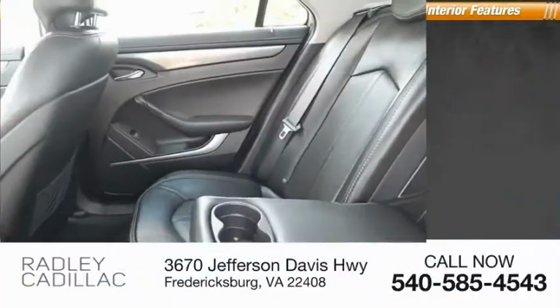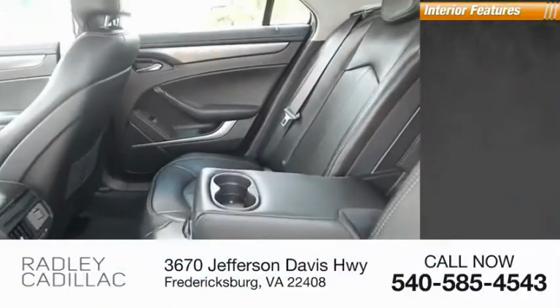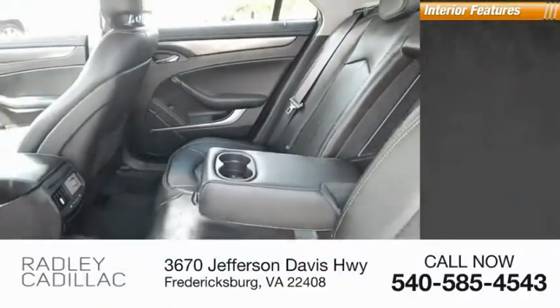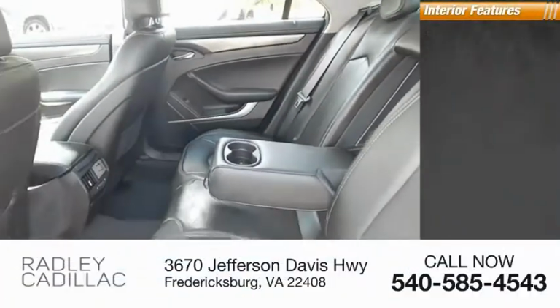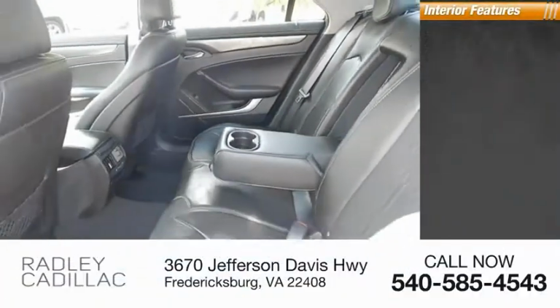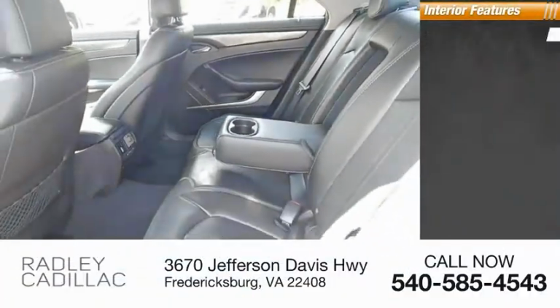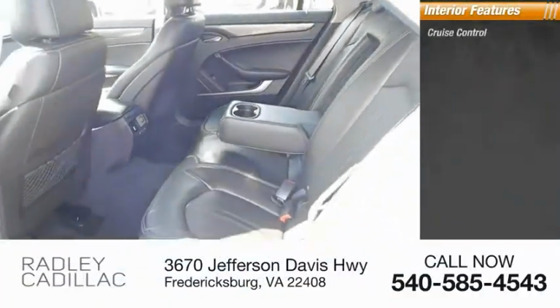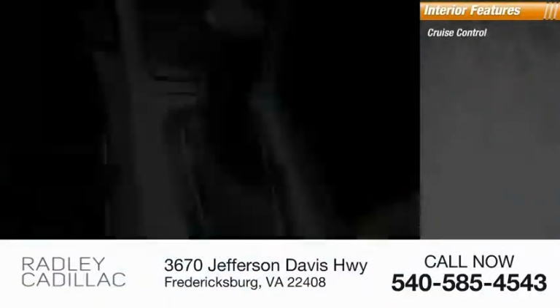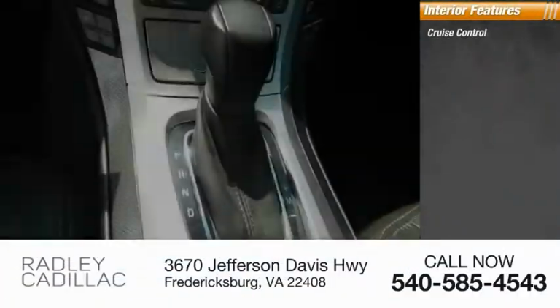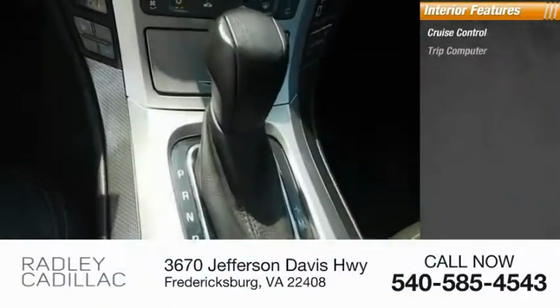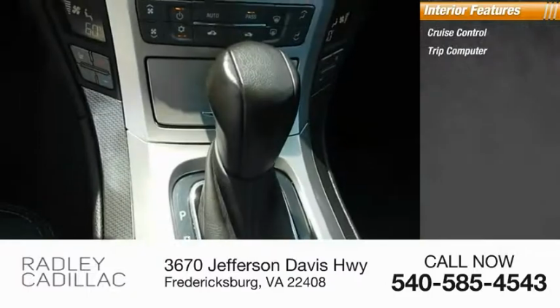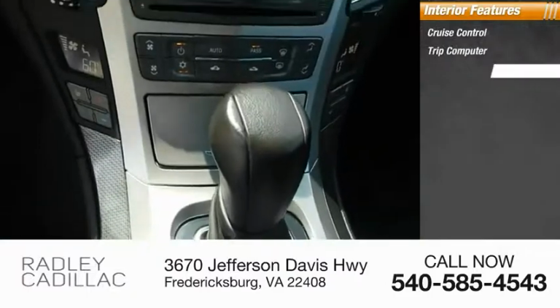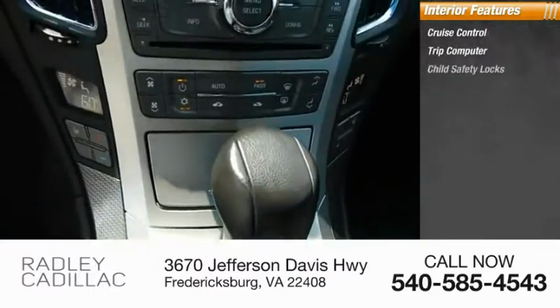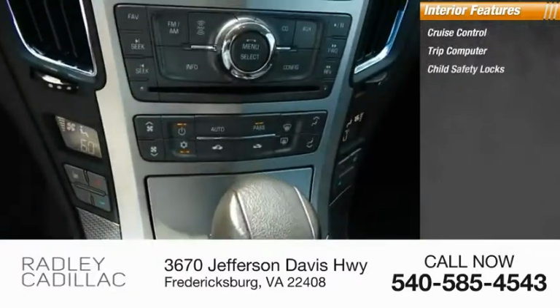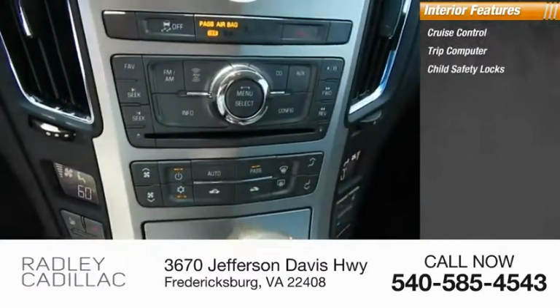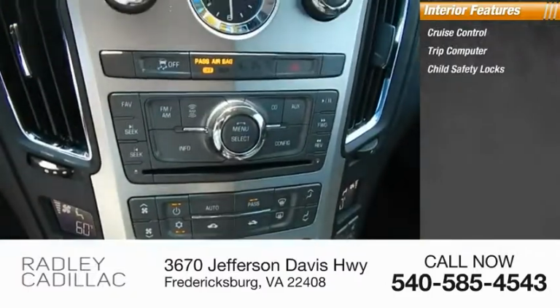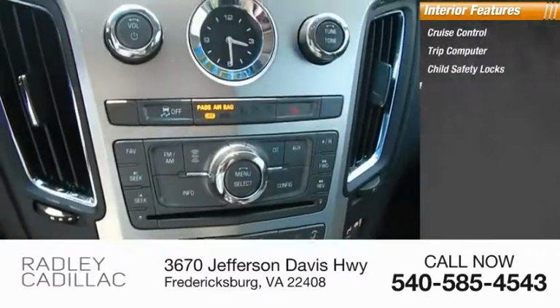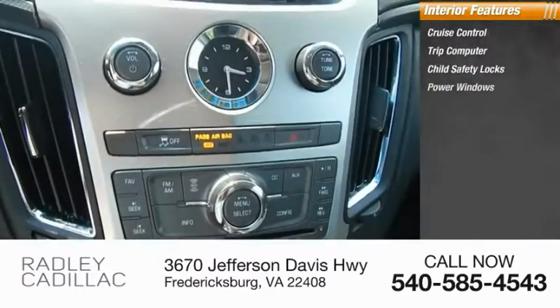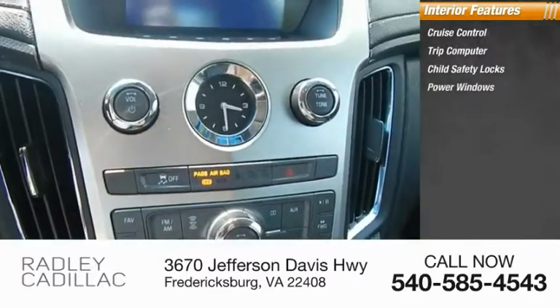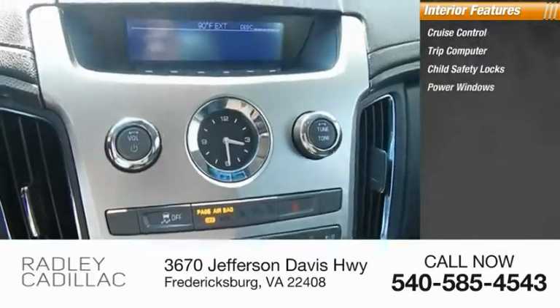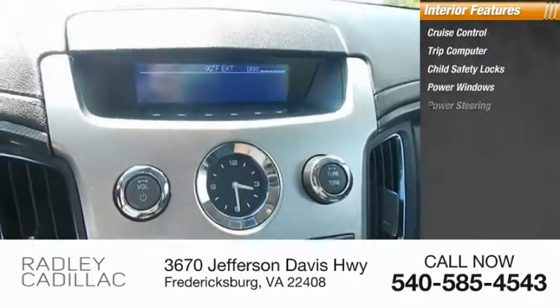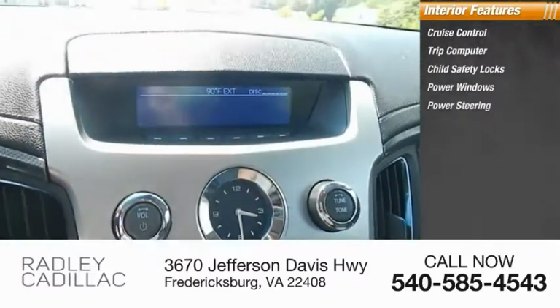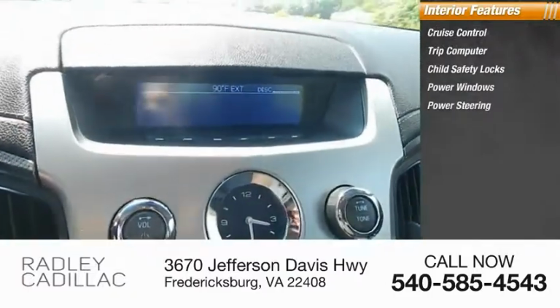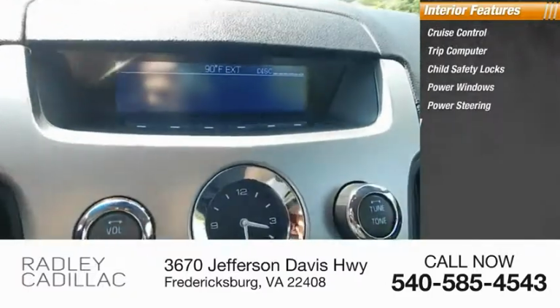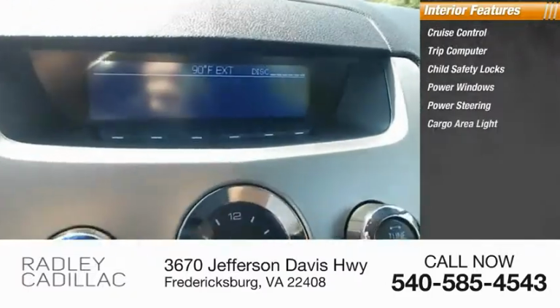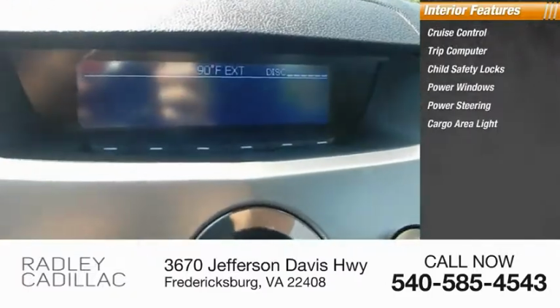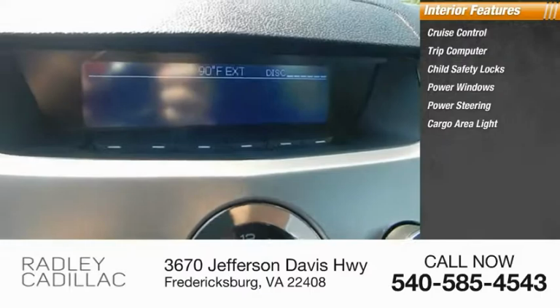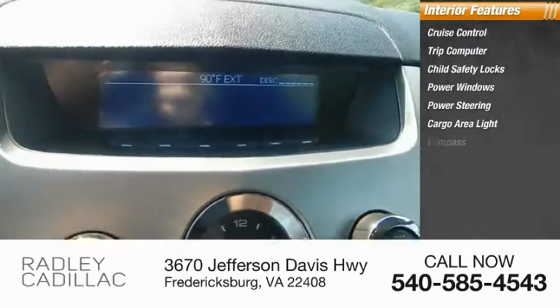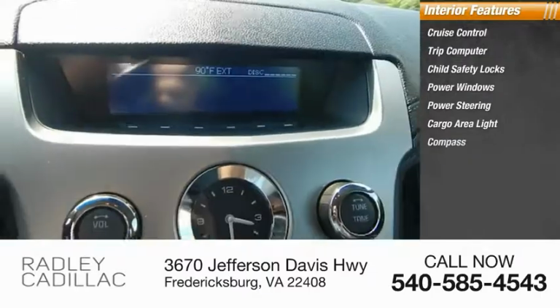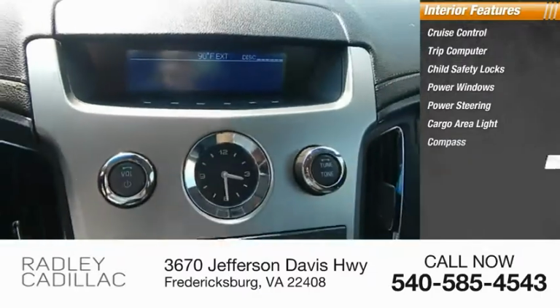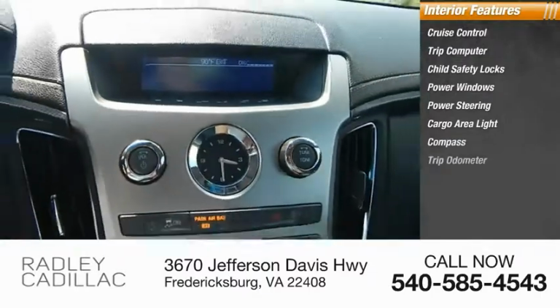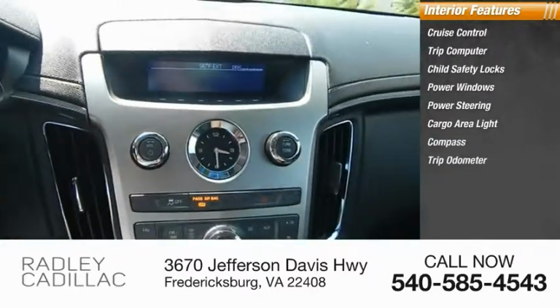Inside you'll find cruise control, trip computer, child safety locks, power windows, power steering, cargo area light, compass, and trip odometer.